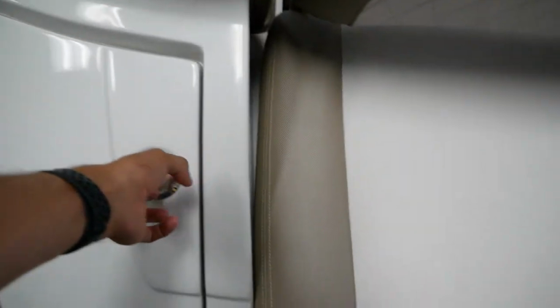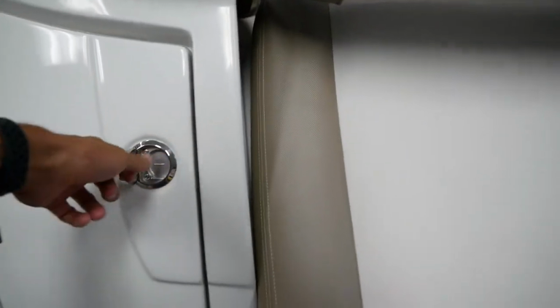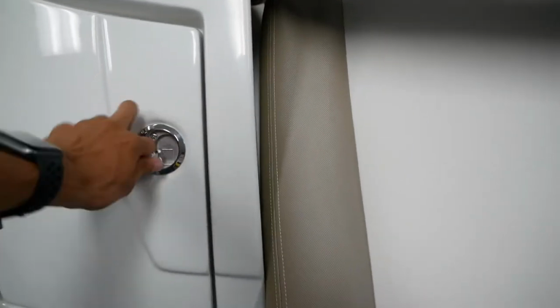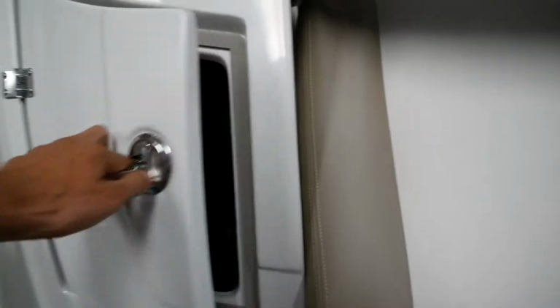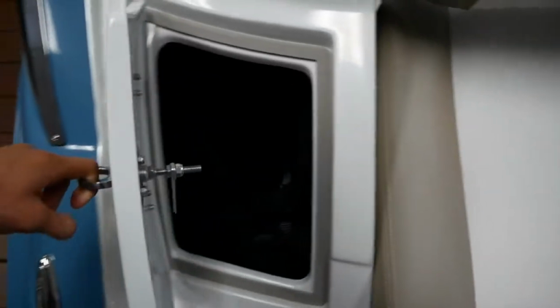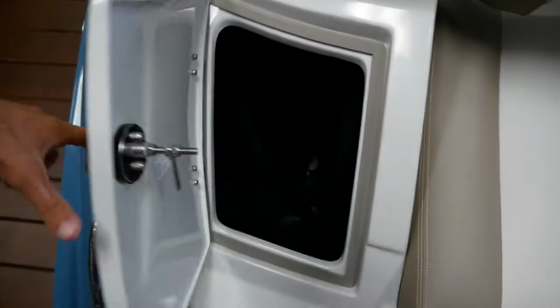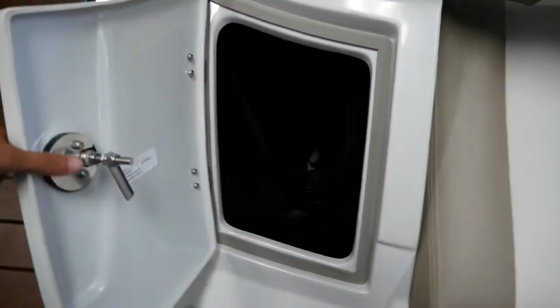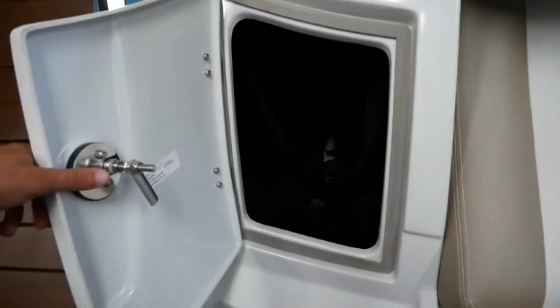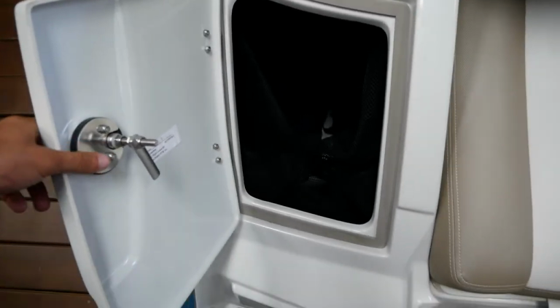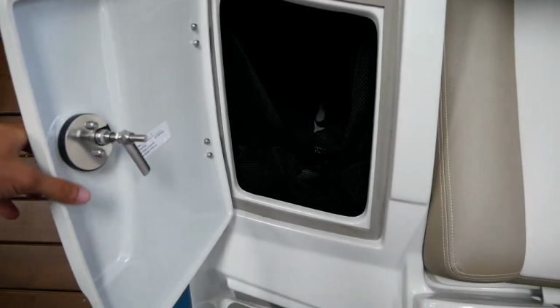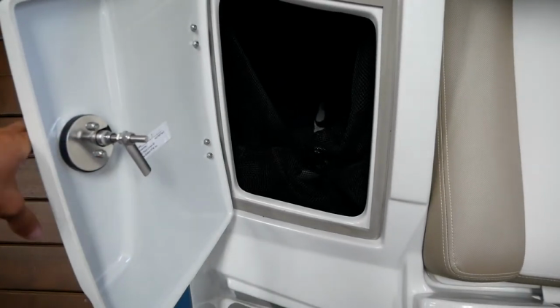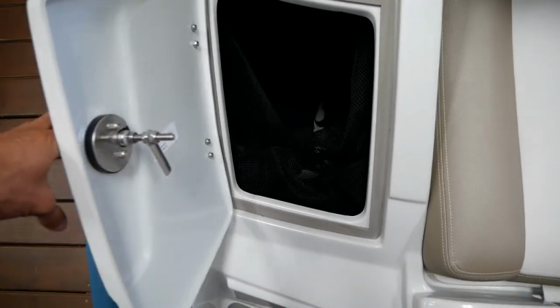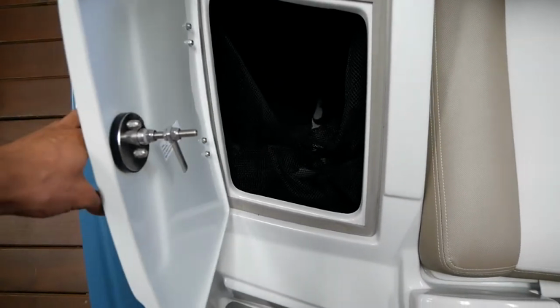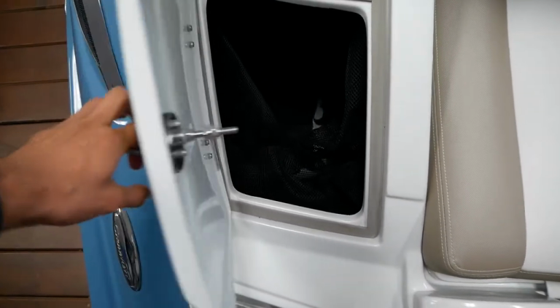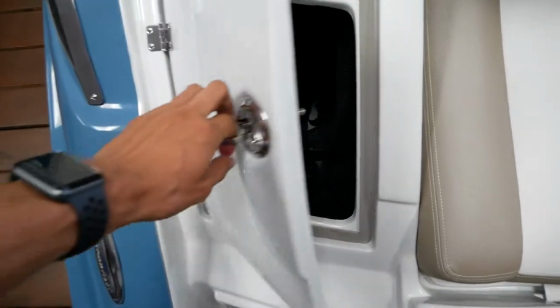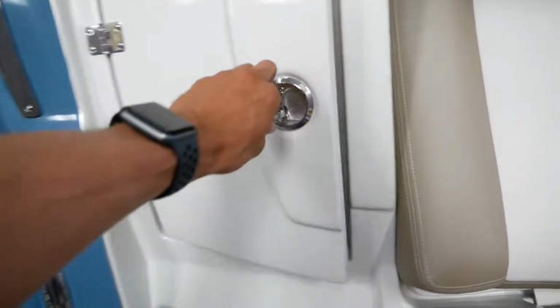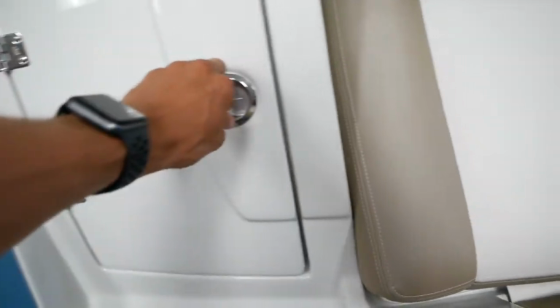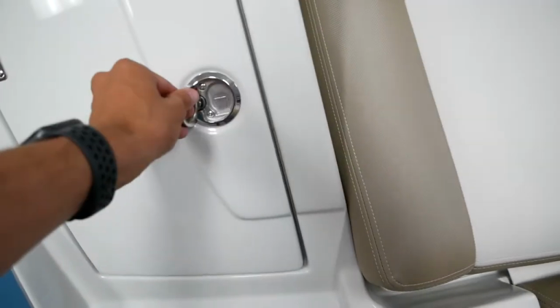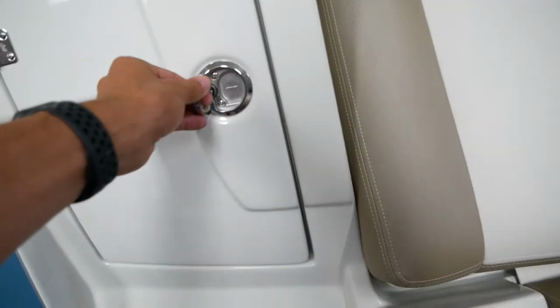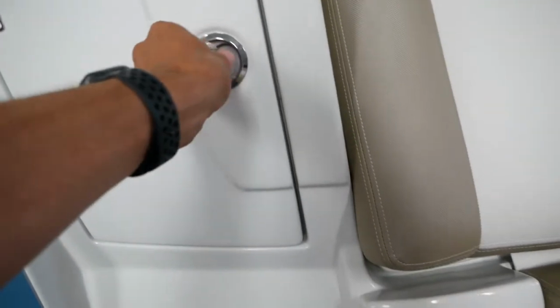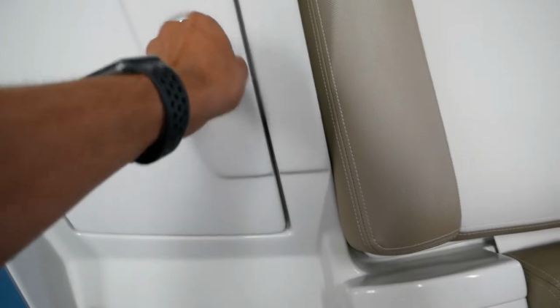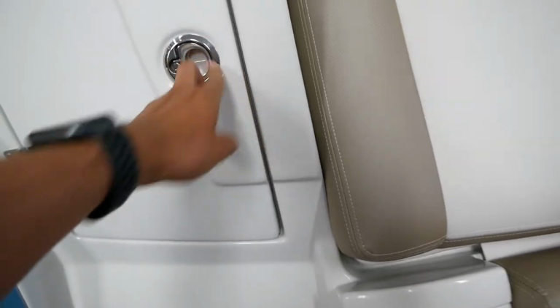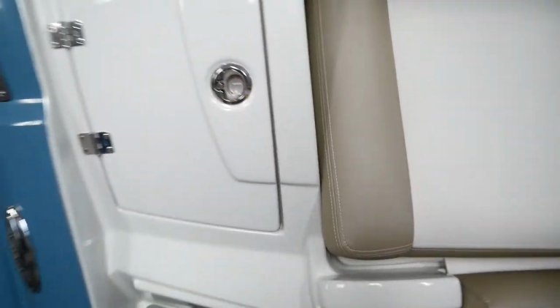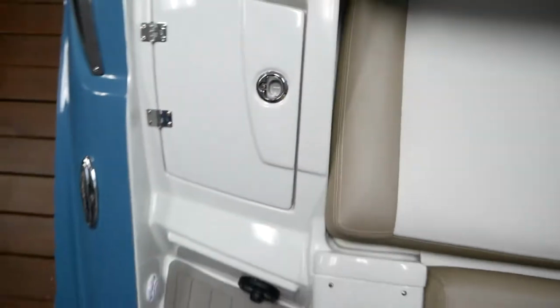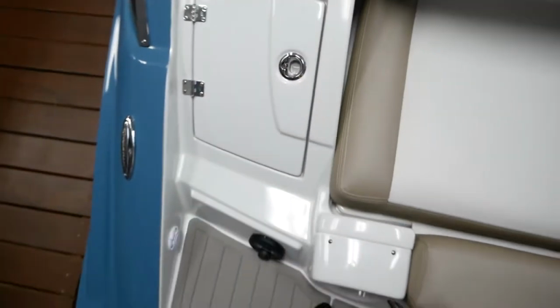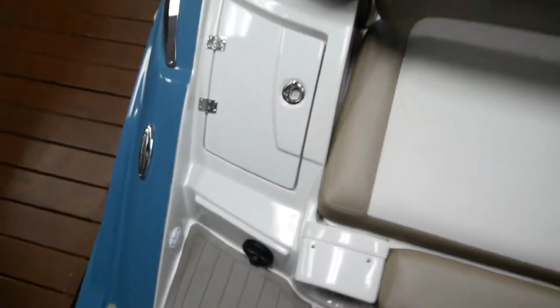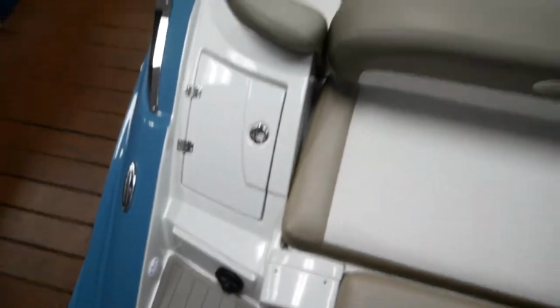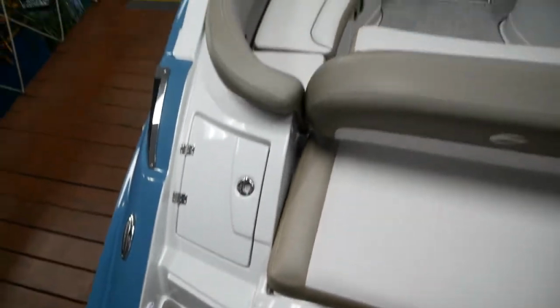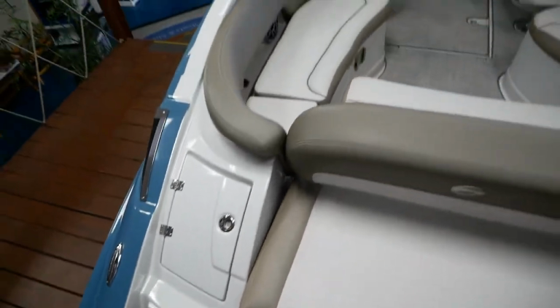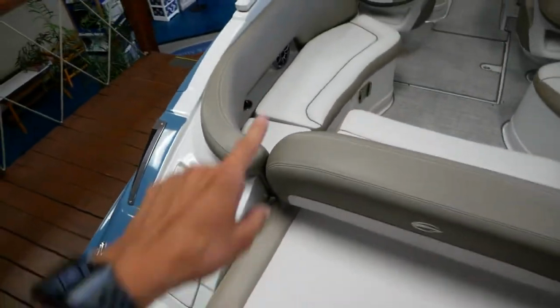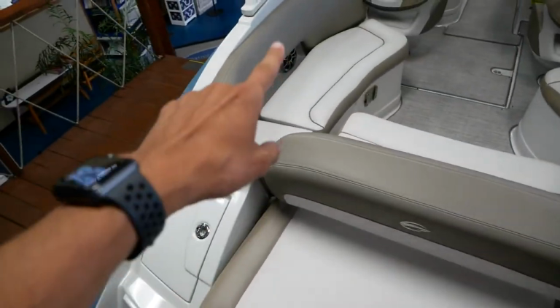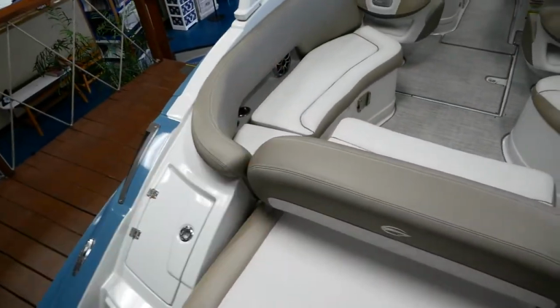We have some fender storage right here. You can also access your batteries from that same area, as well as underneath the seat right up here.